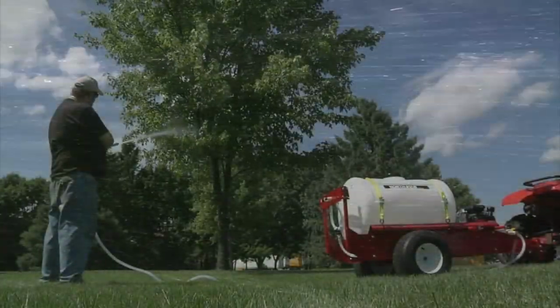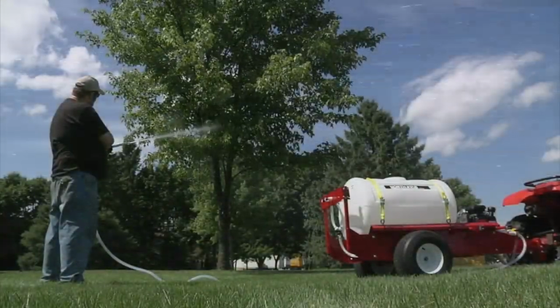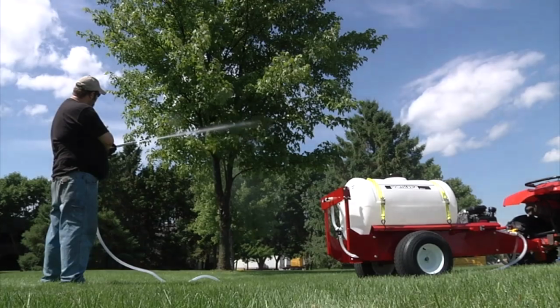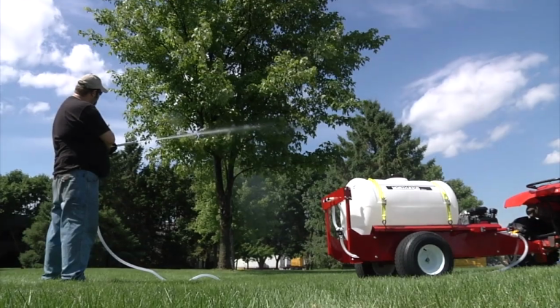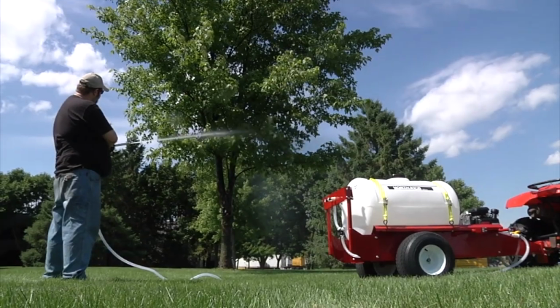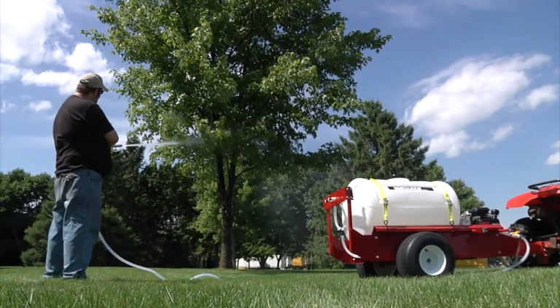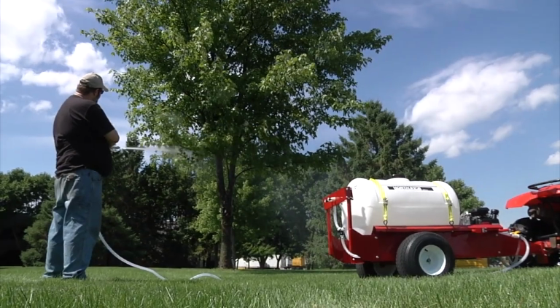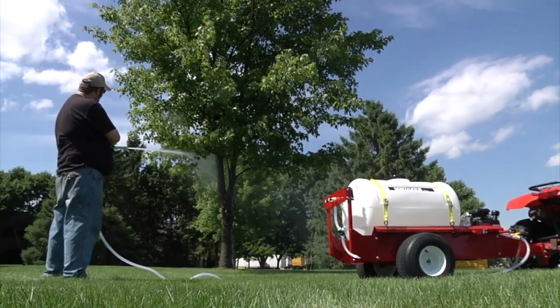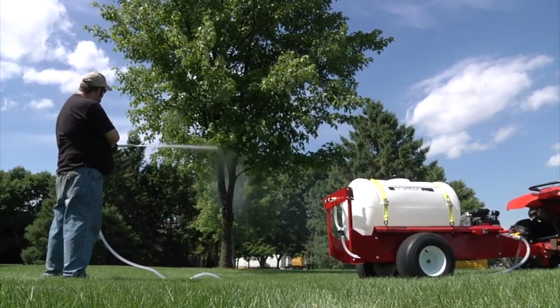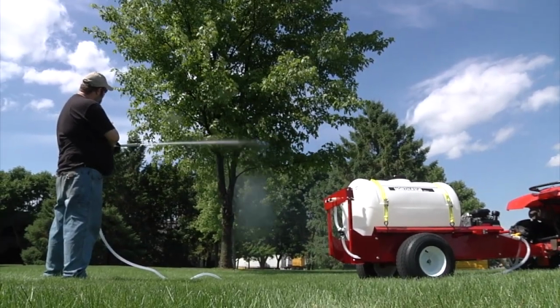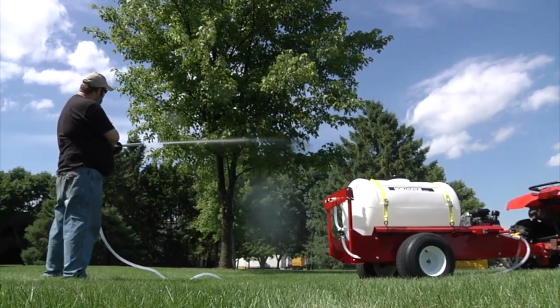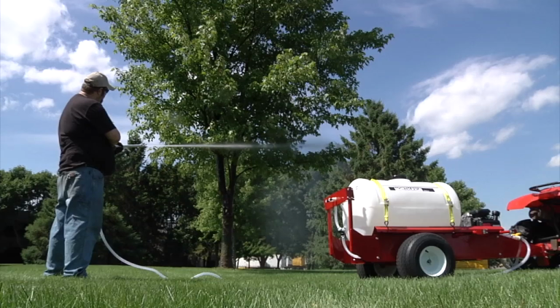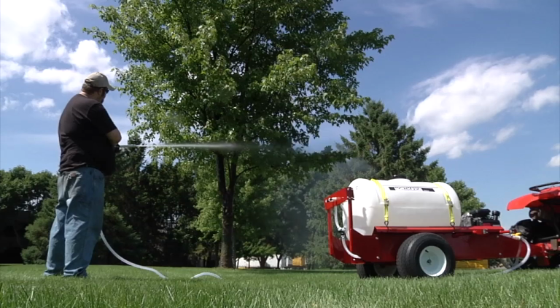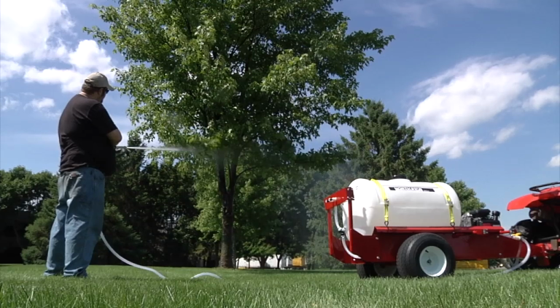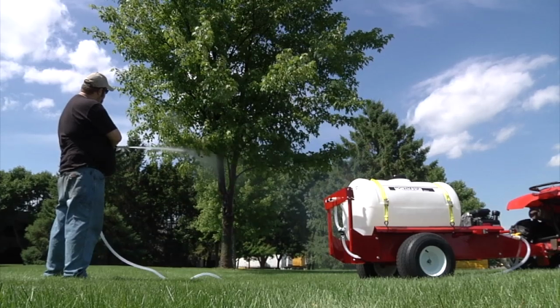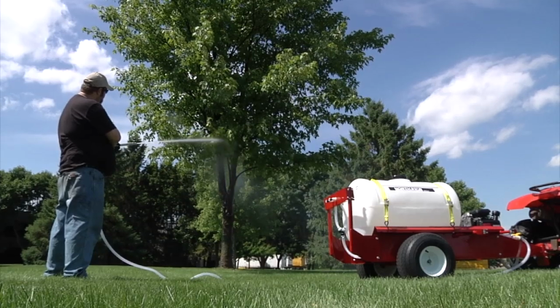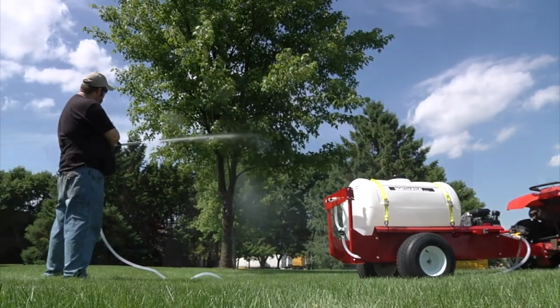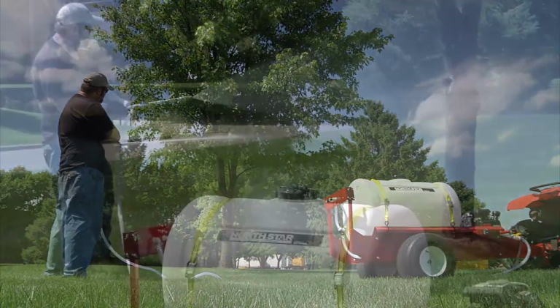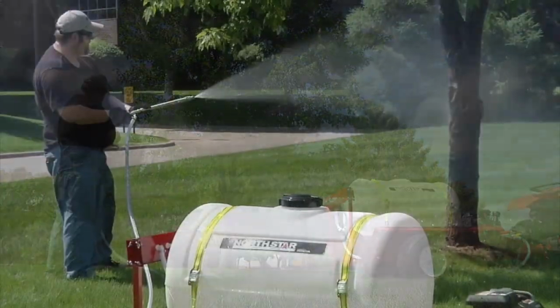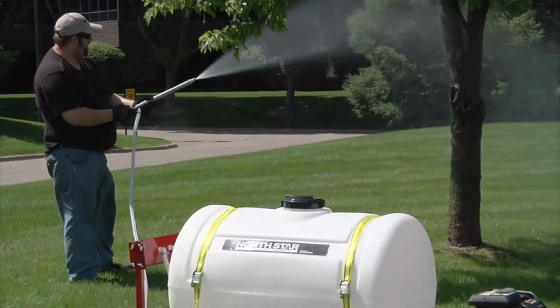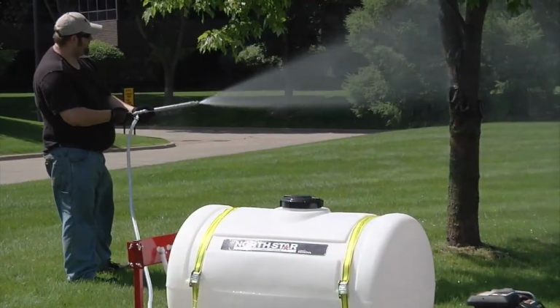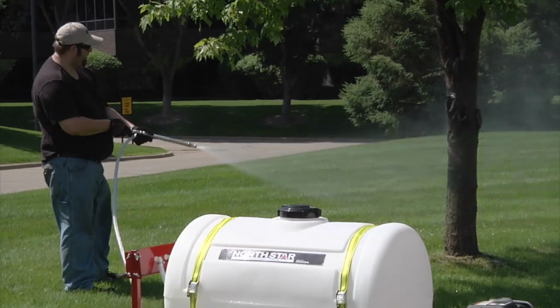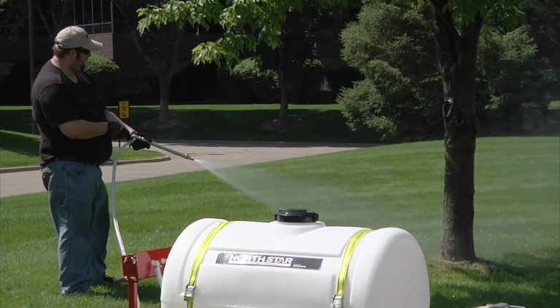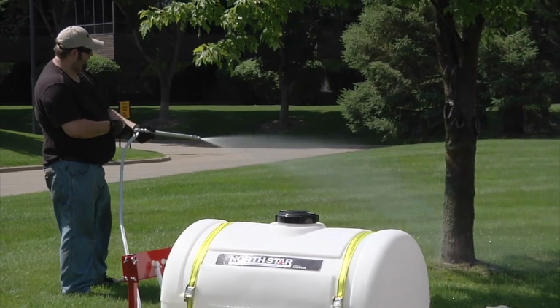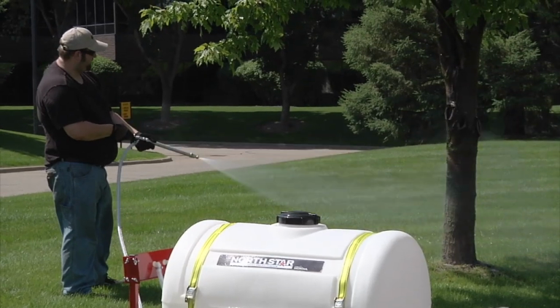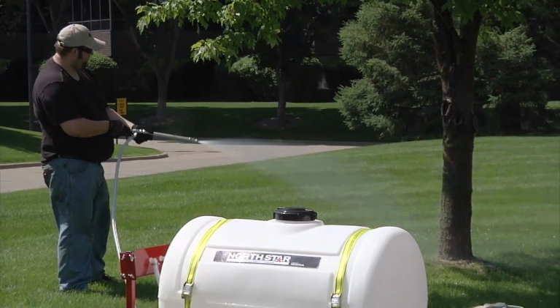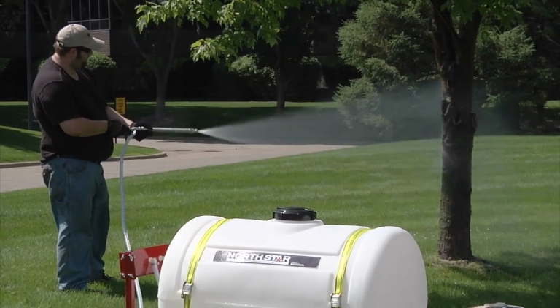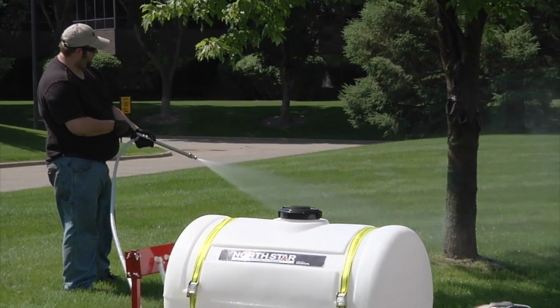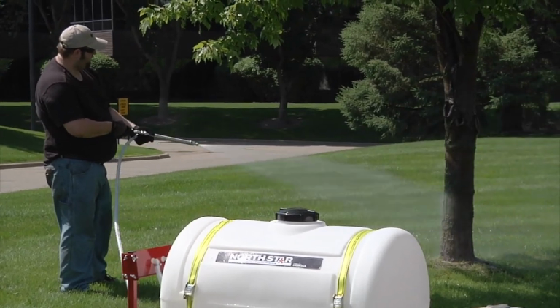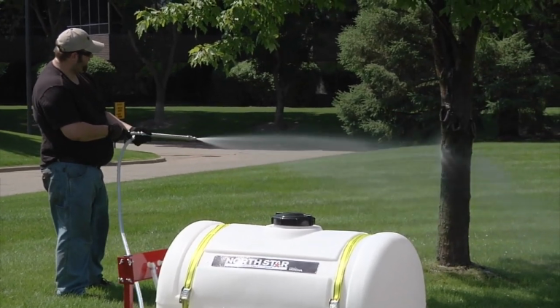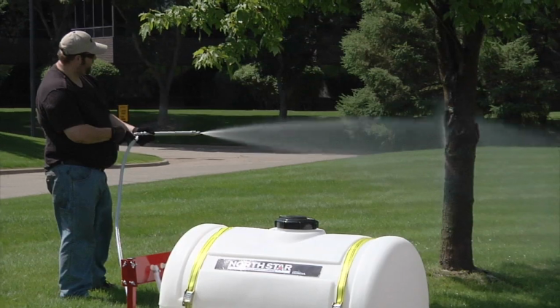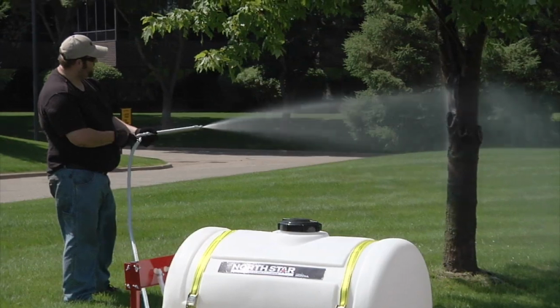It also lets you spot spray, making it ideal for weeds, trees, fence lines, and other isolated areas. And you can easily spray in tight spaces, such as fence lines, property boundaries, and more.